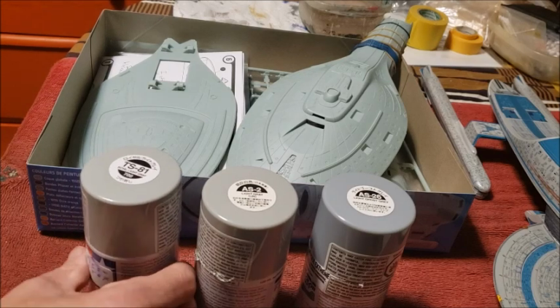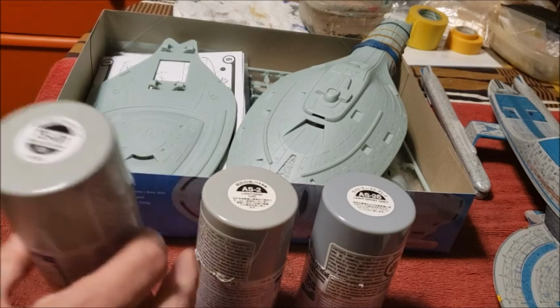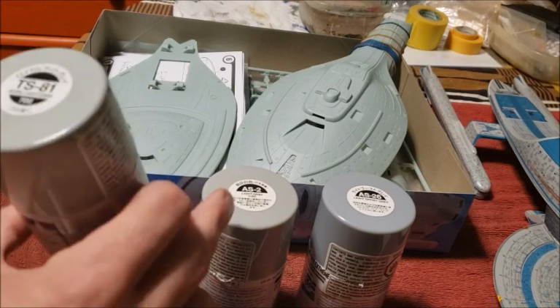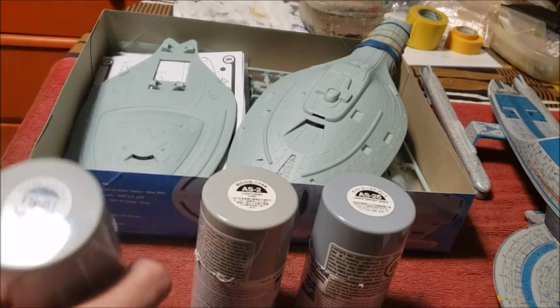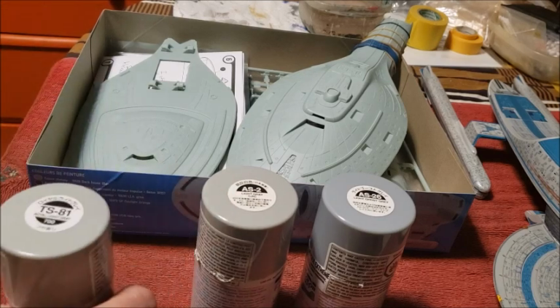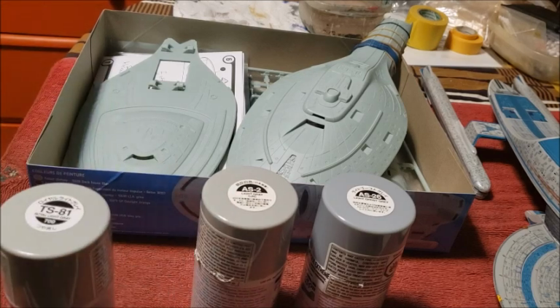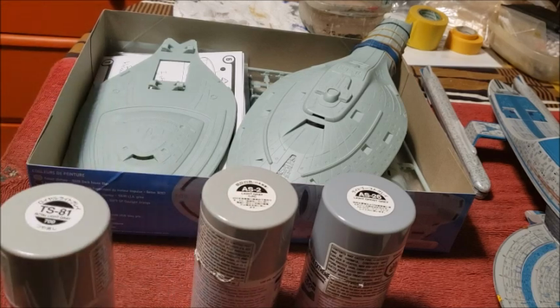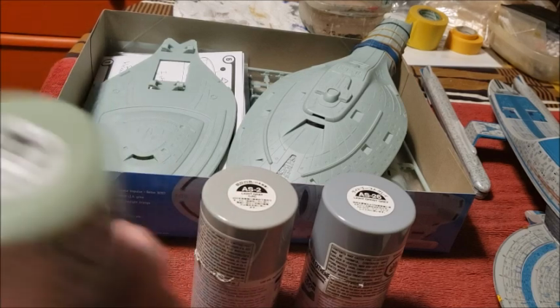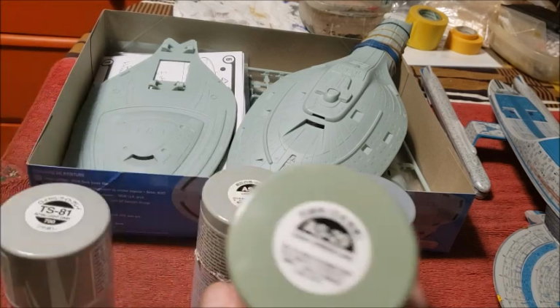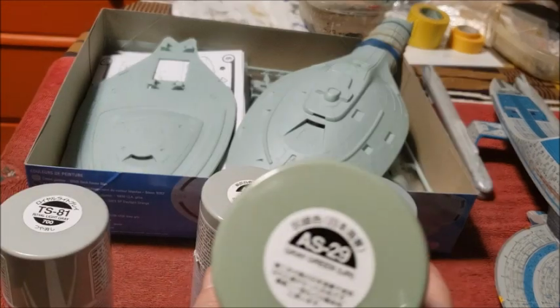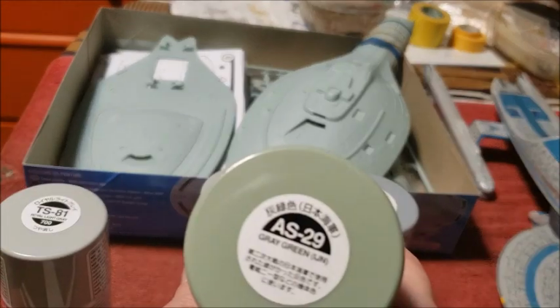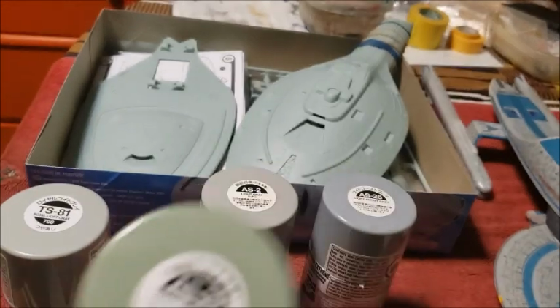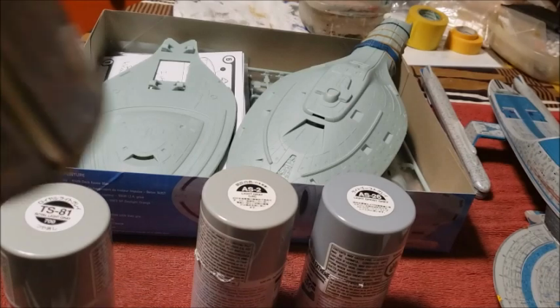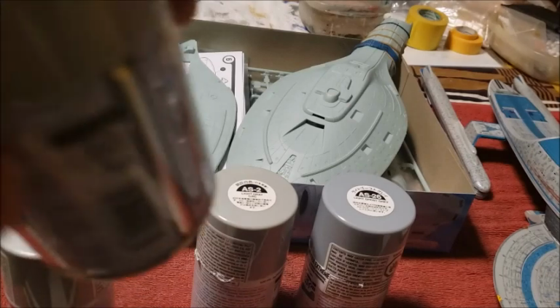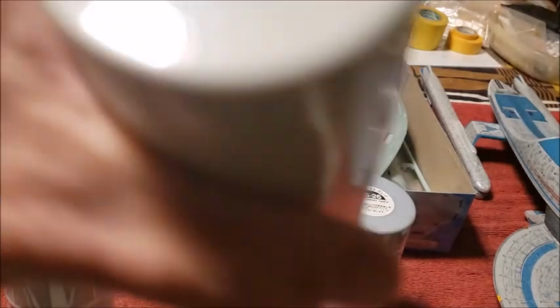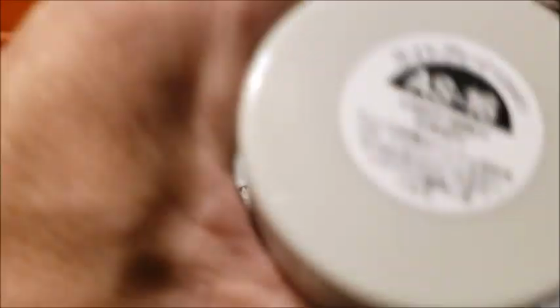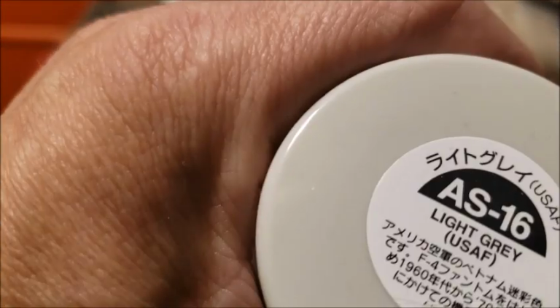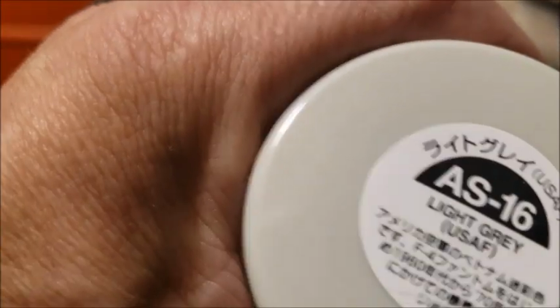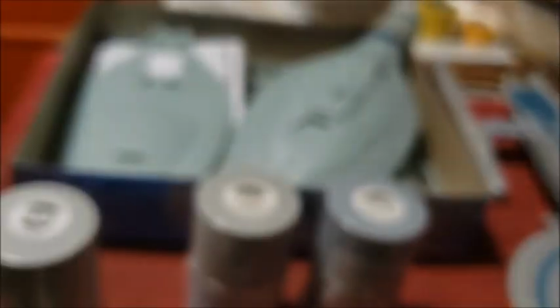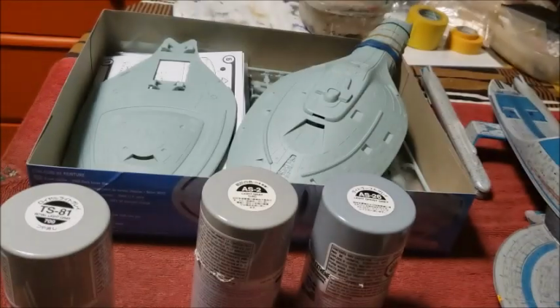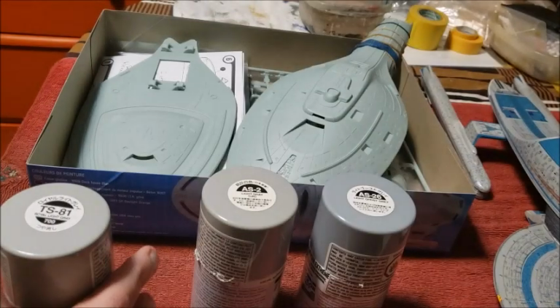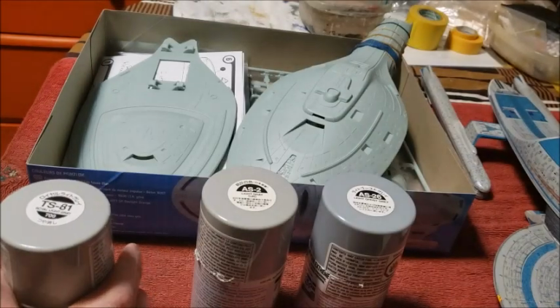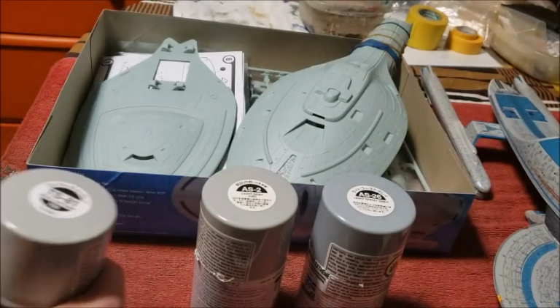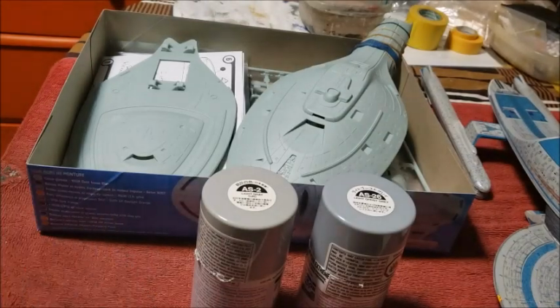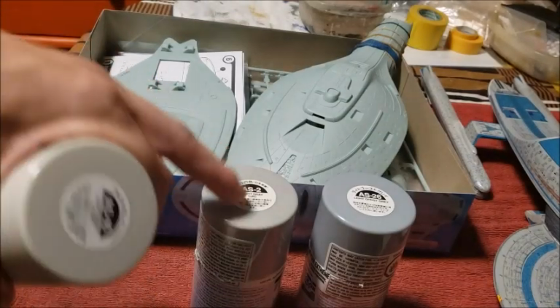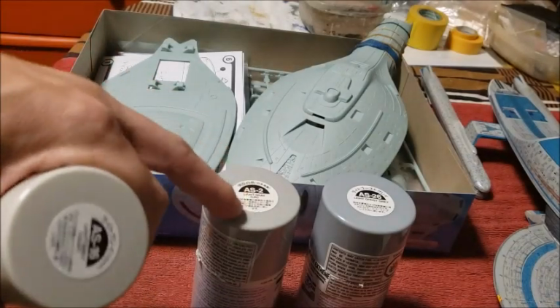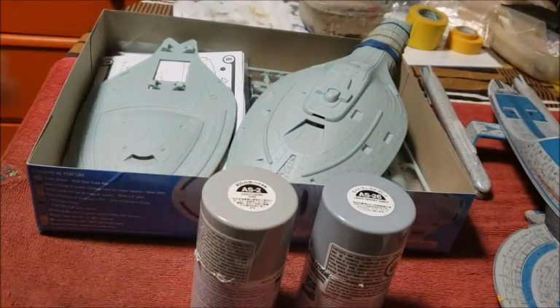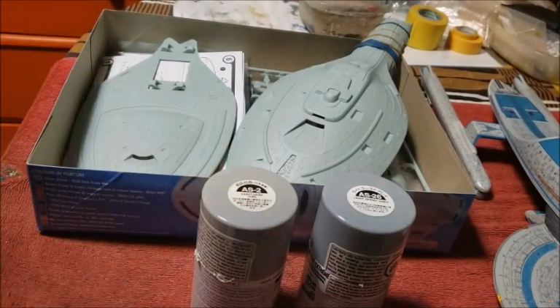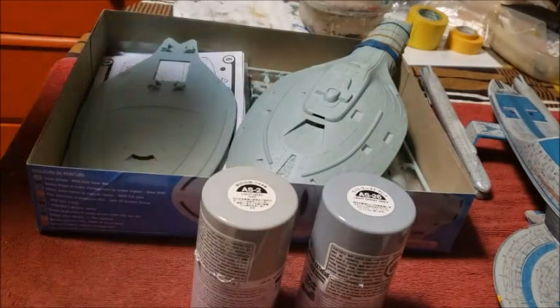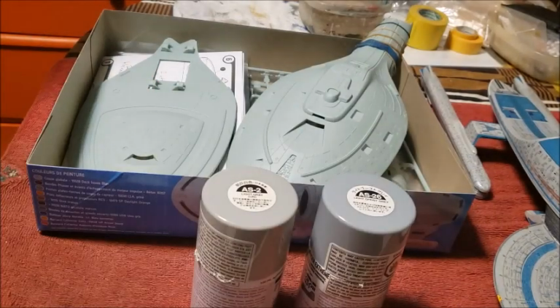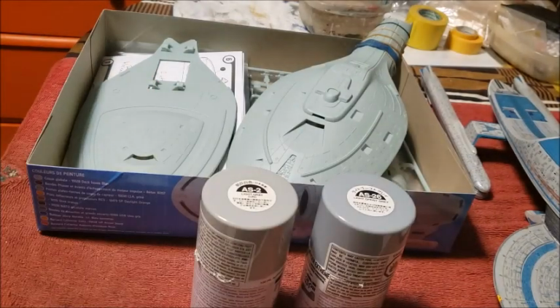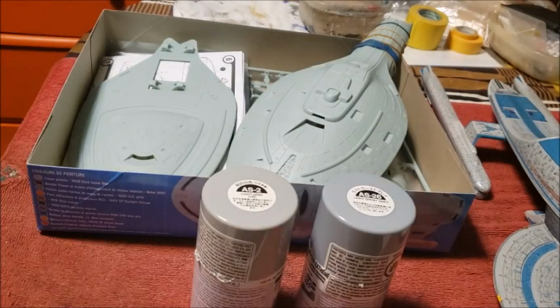They're both aircraft colors. This one is way too green and this one is way too light, so AS-2 light gray it will be.